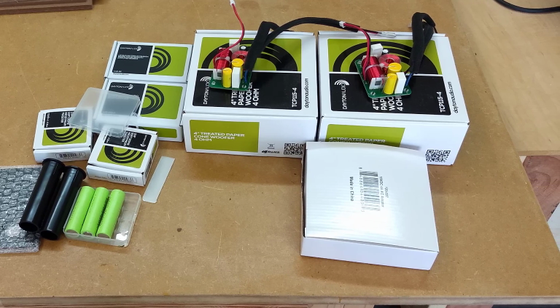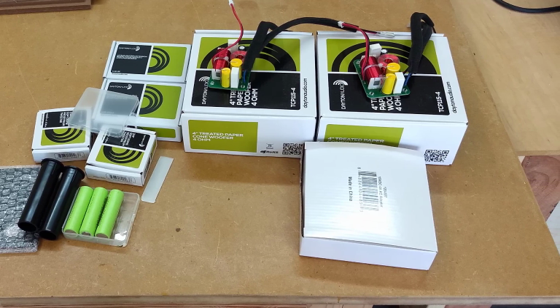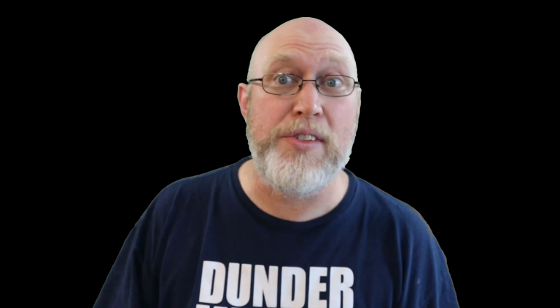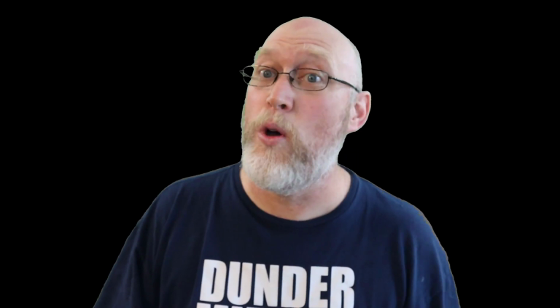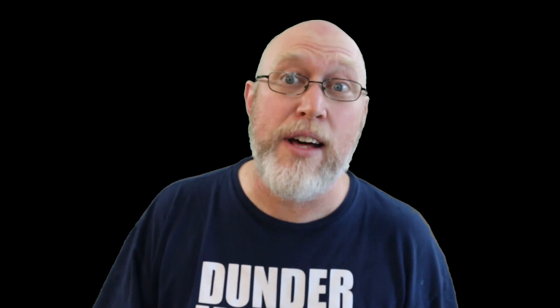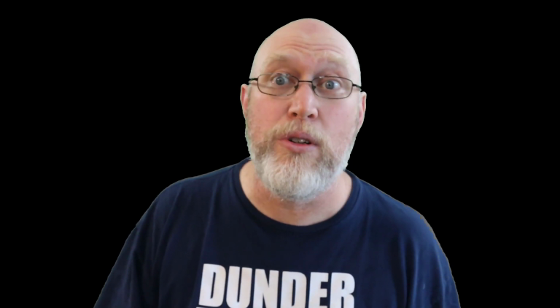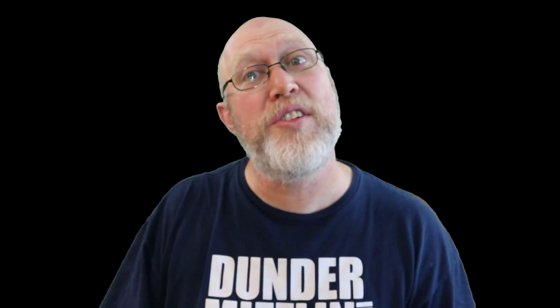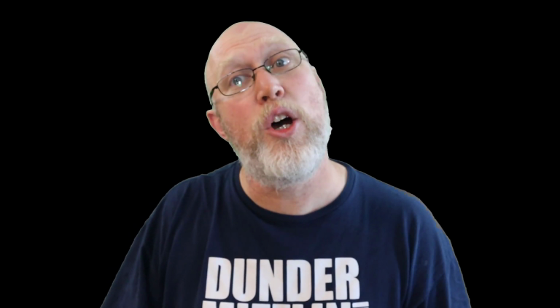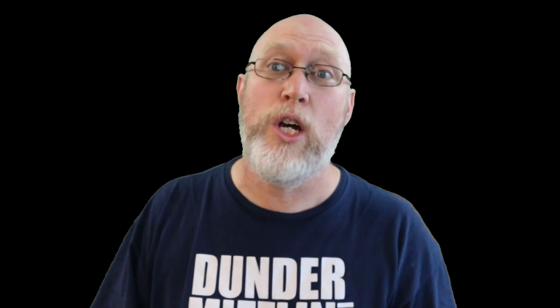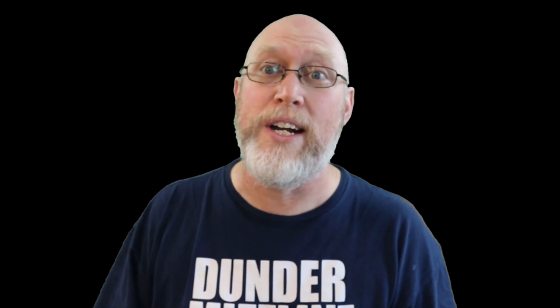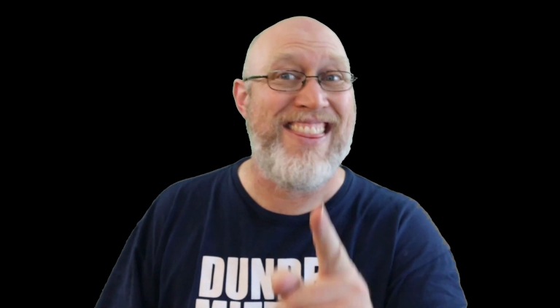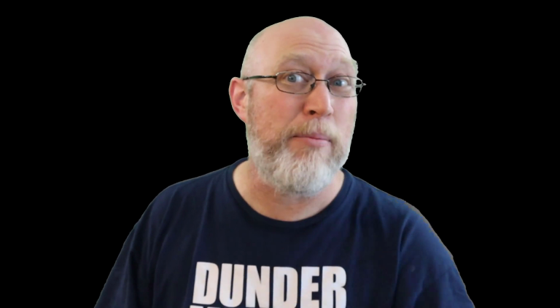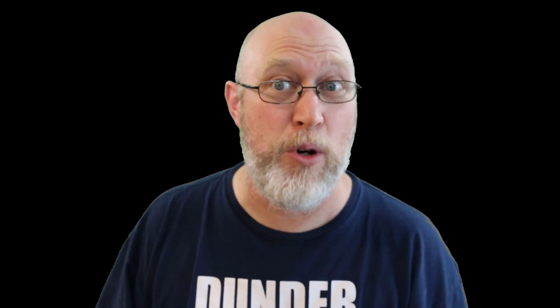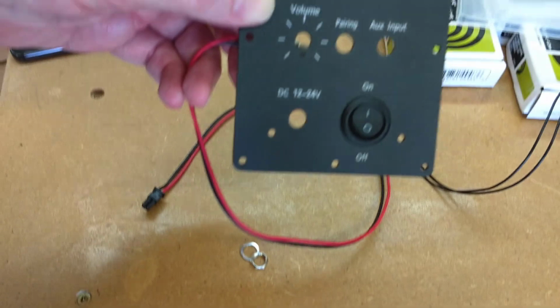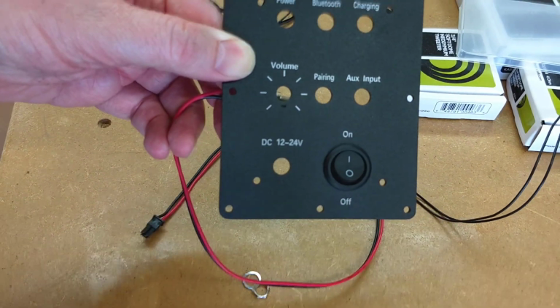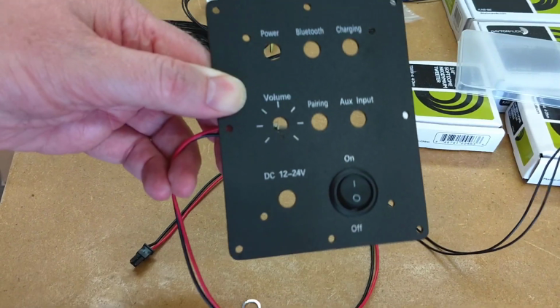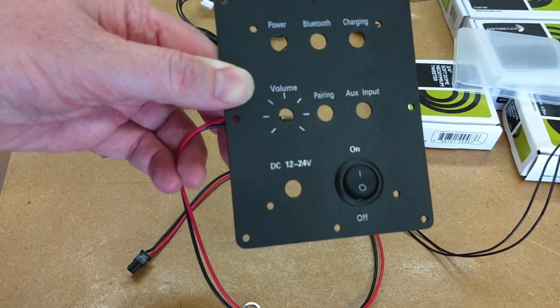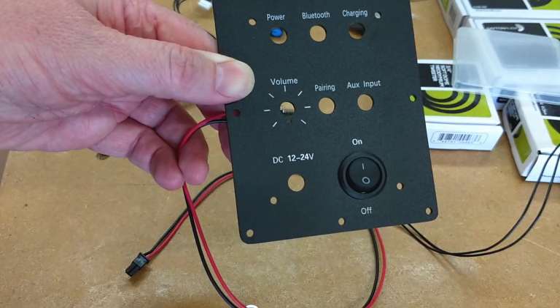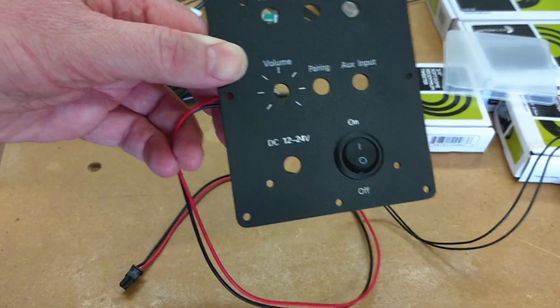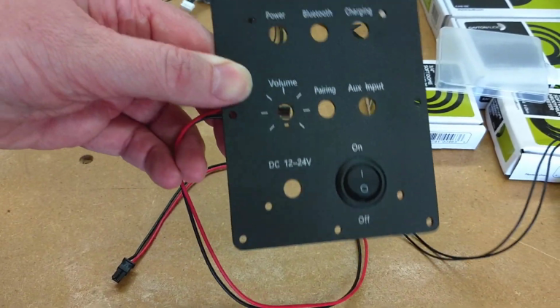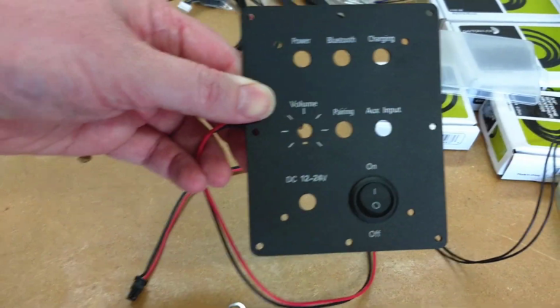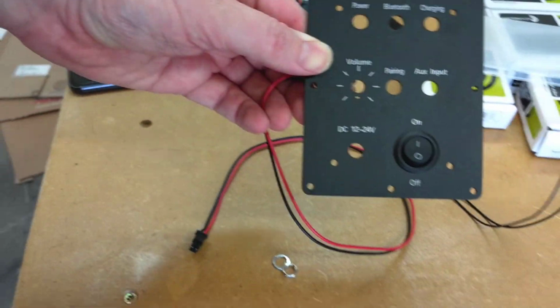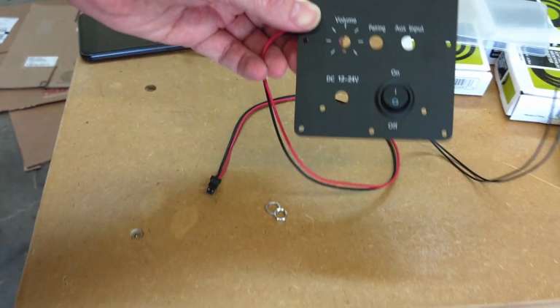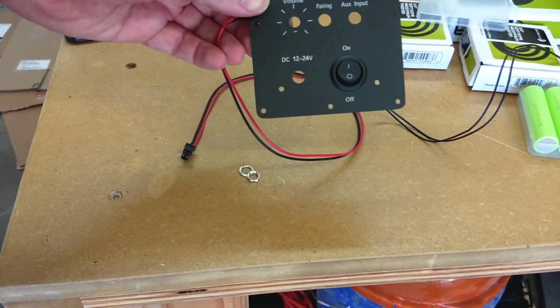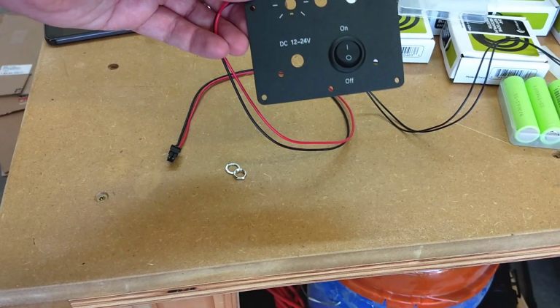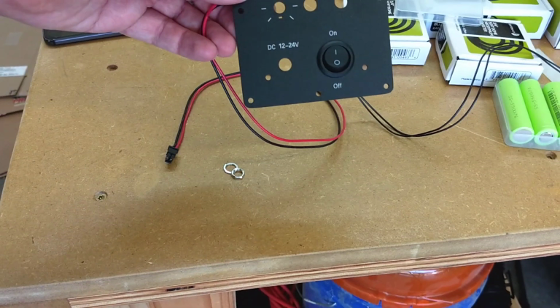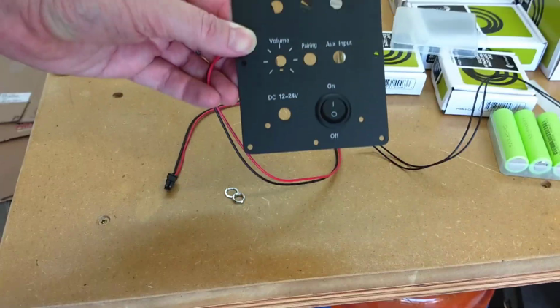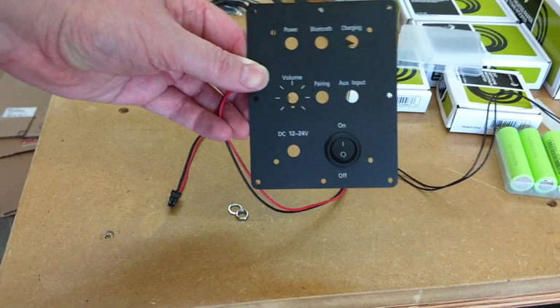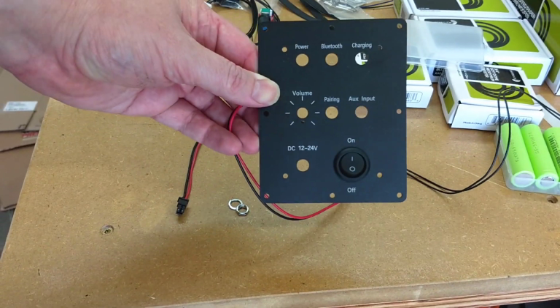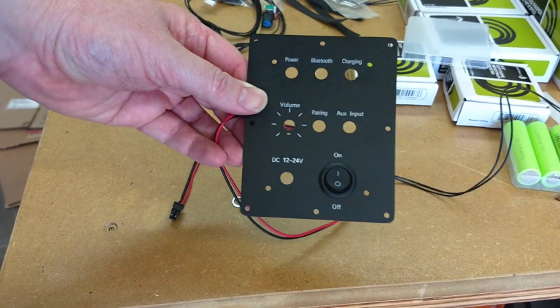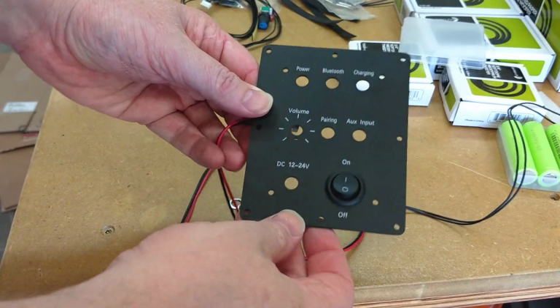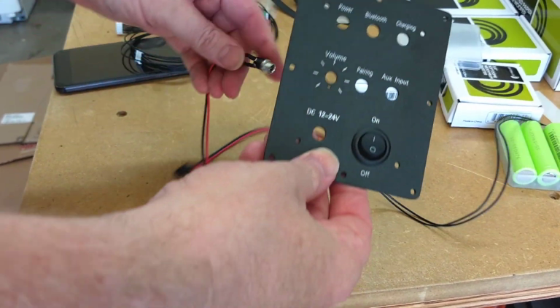Putting it together is easy. You don't need a lot of tools — you just need to know what goes where and that's what I'm going to show you. Let's start with the control panel. The kit contains a toggle switch. The number one represents on and the zero is off, and the switch just clips in.